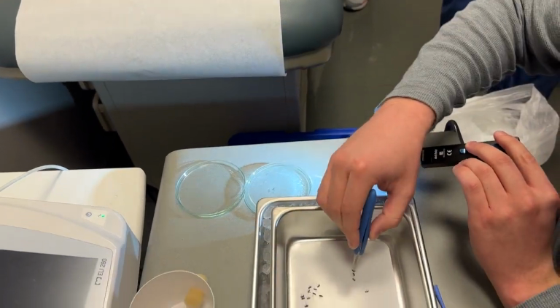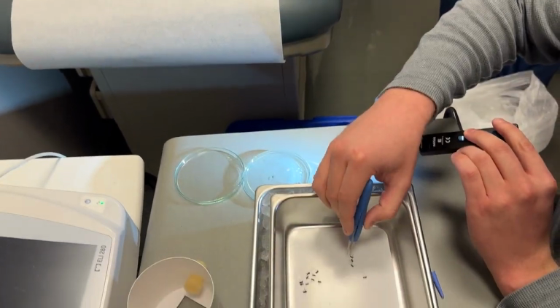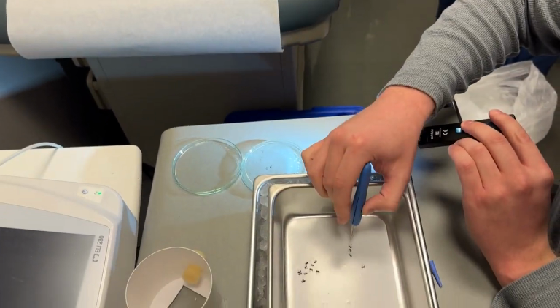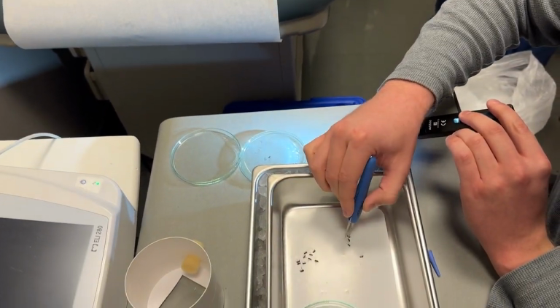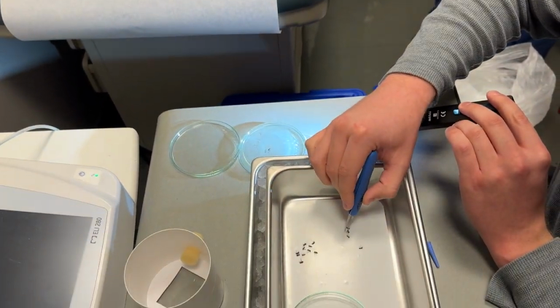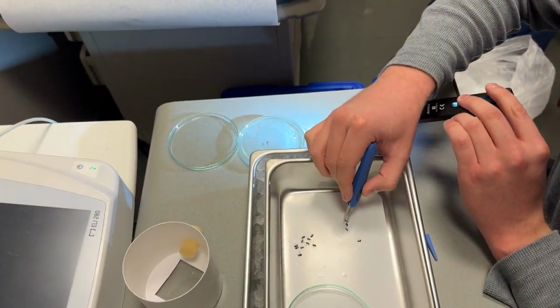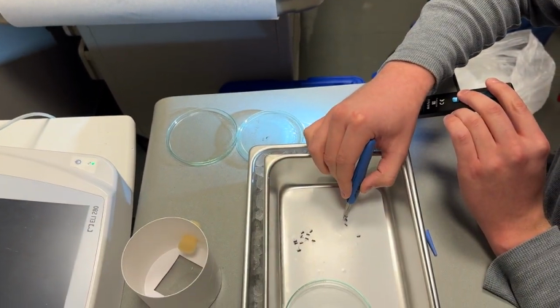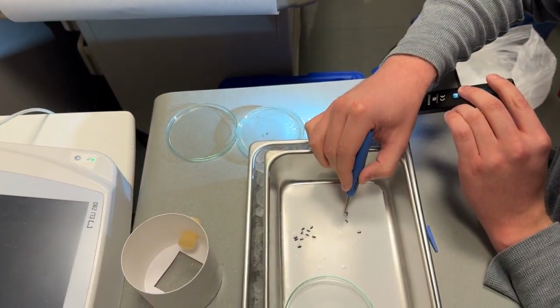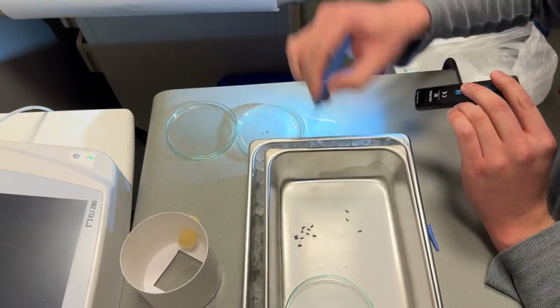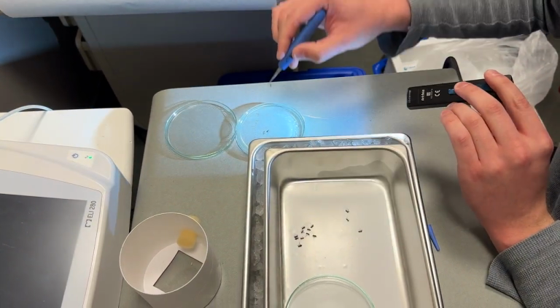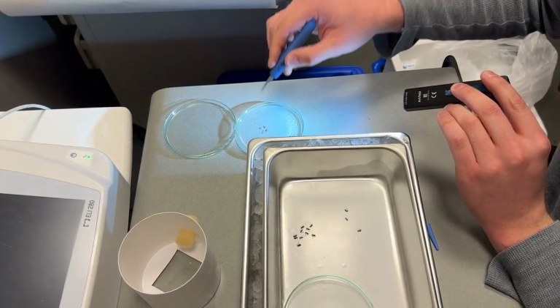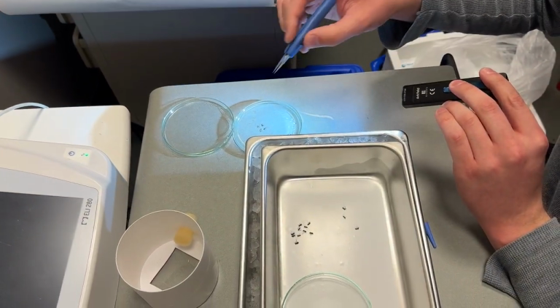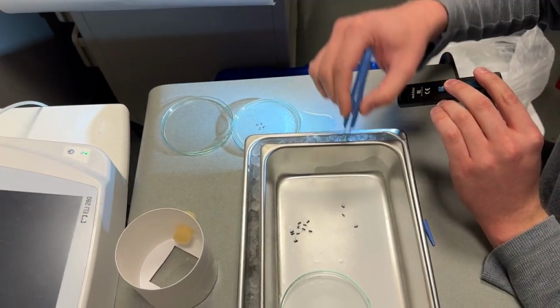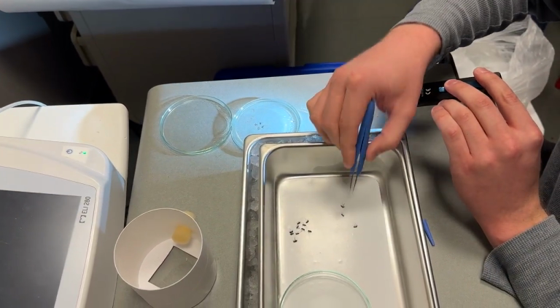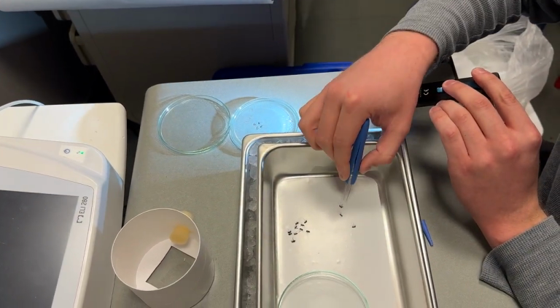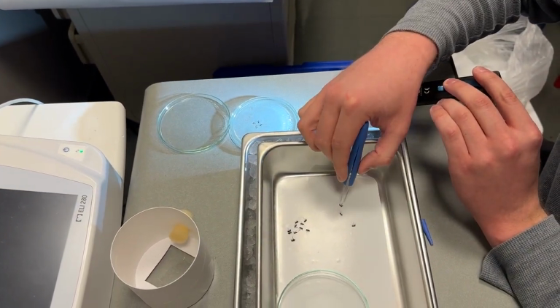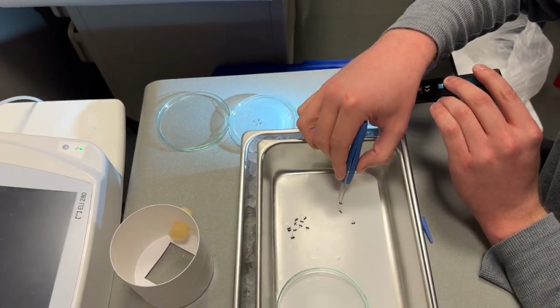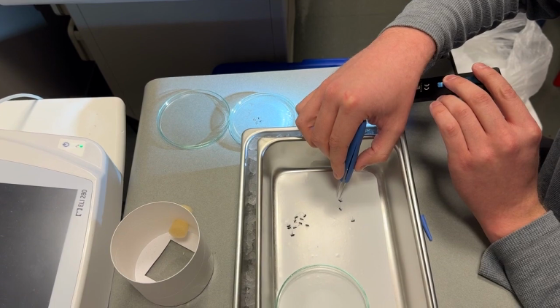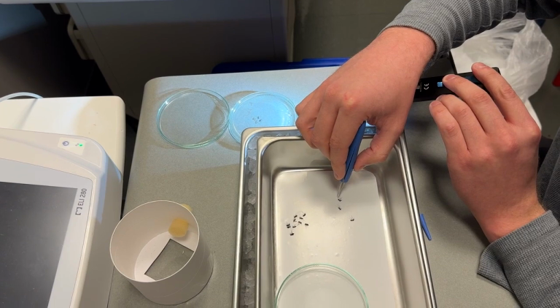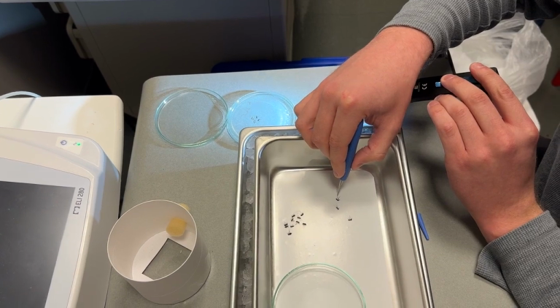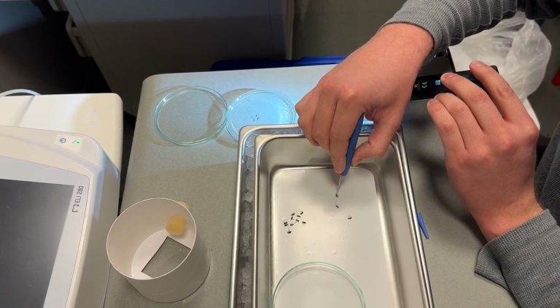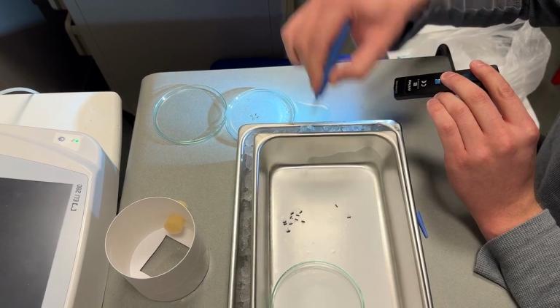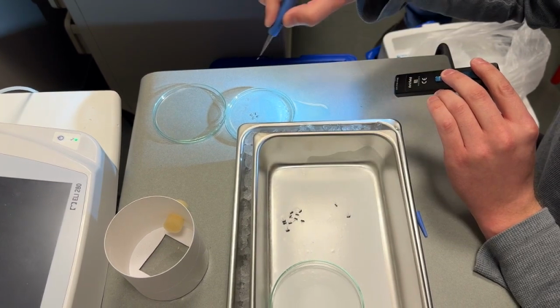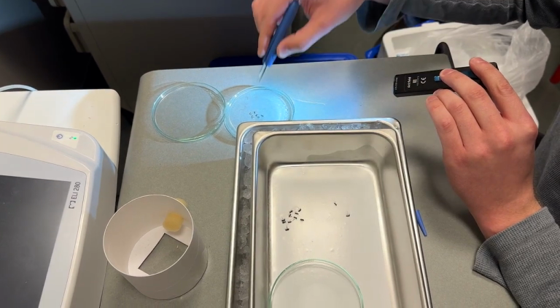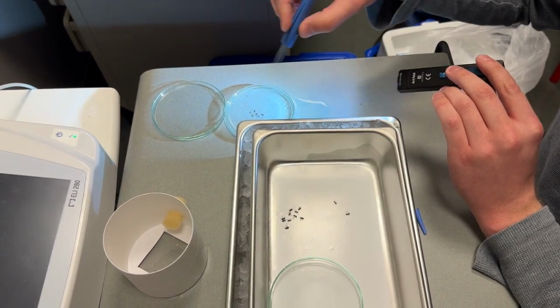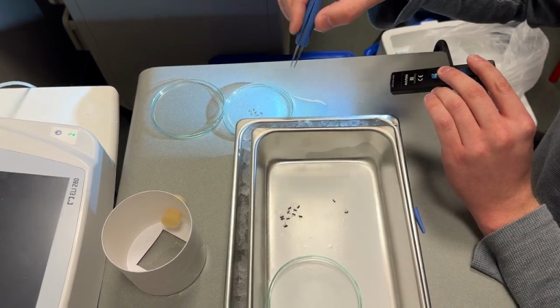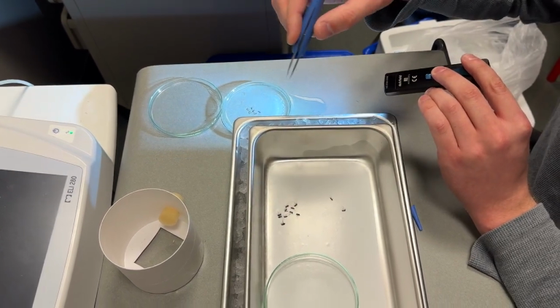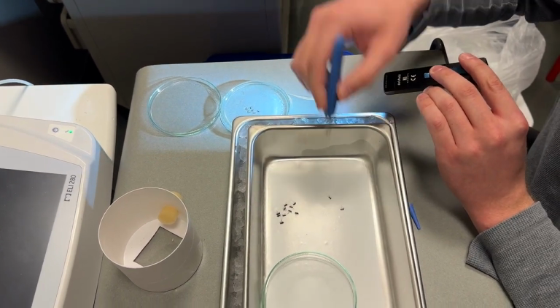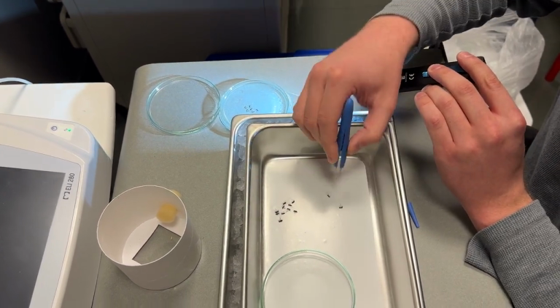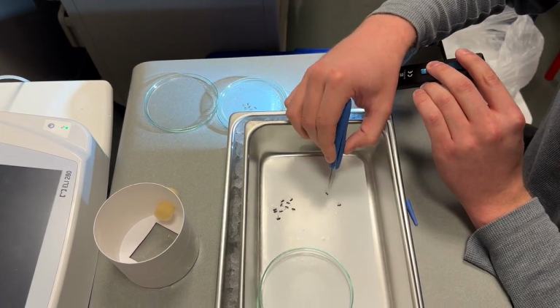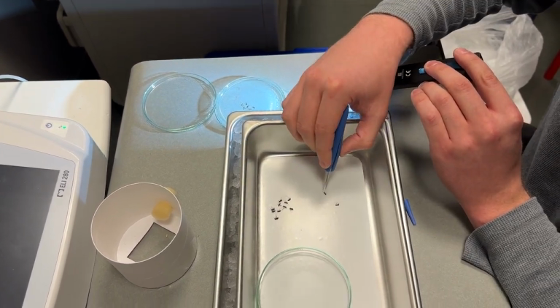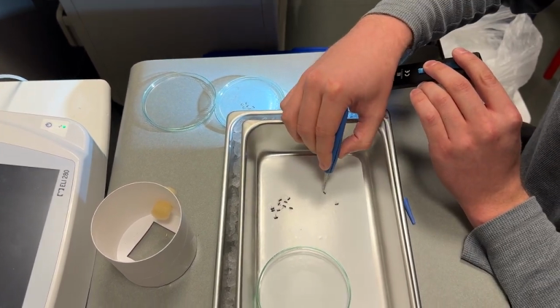The ethanol will fill their respiratory system and cause their scales to delaminate, which will kill them very quickly.